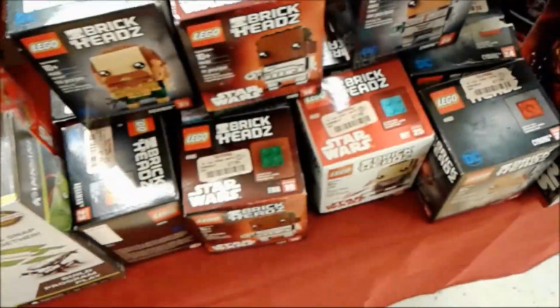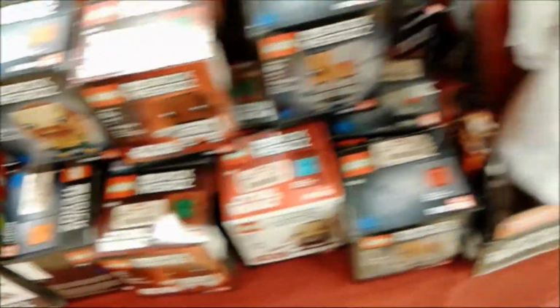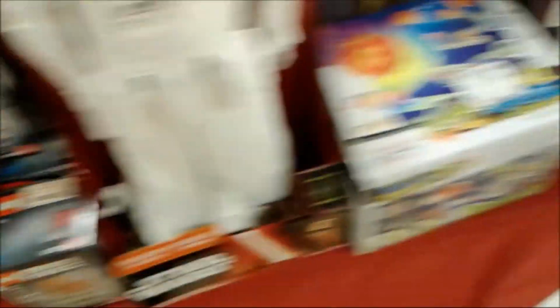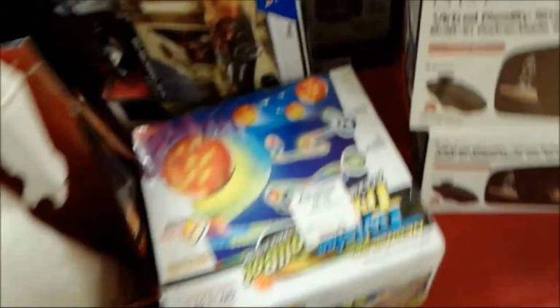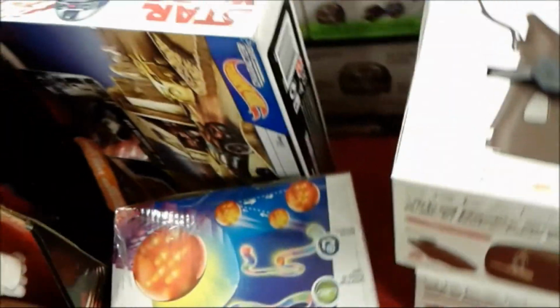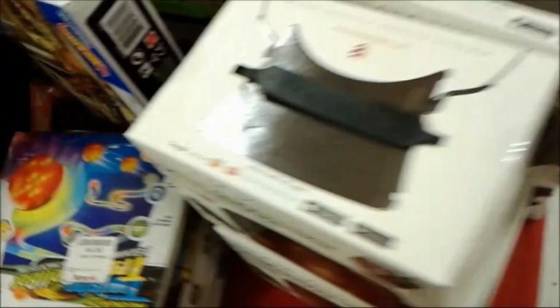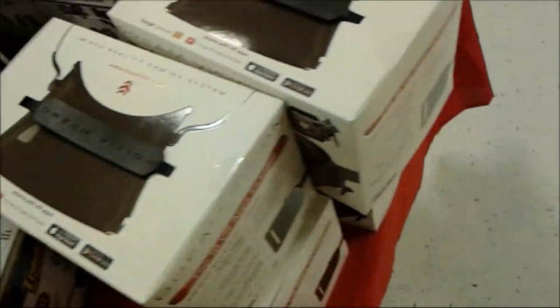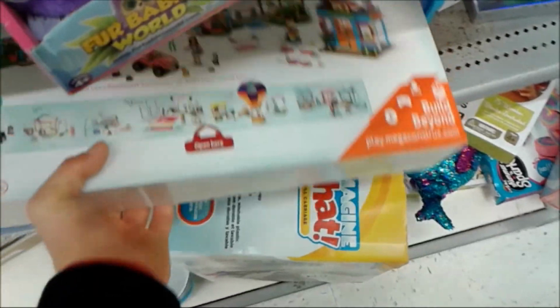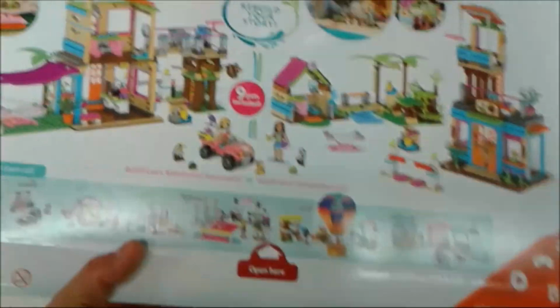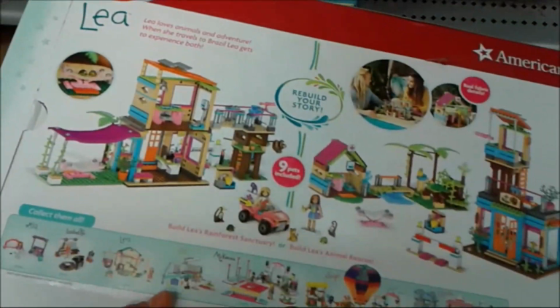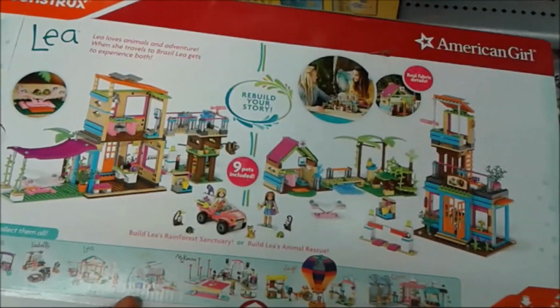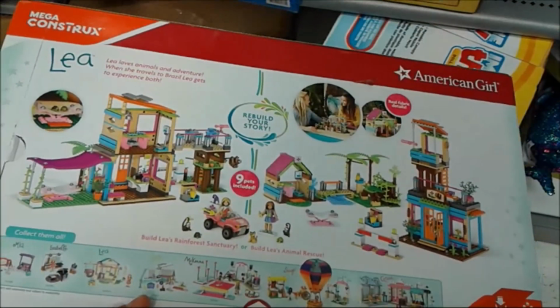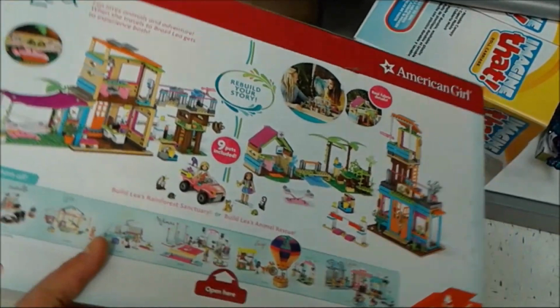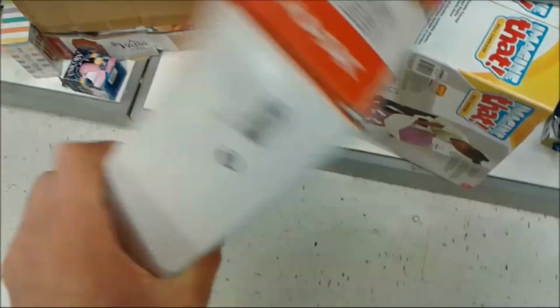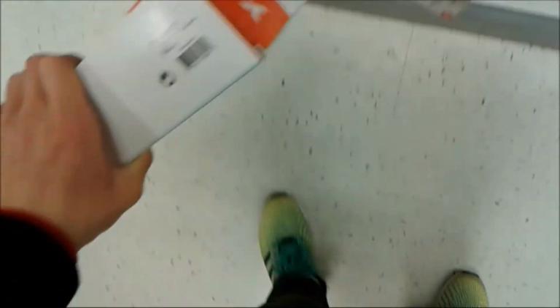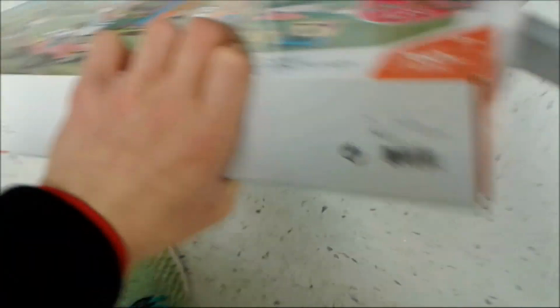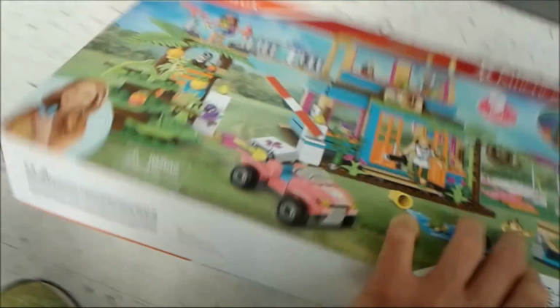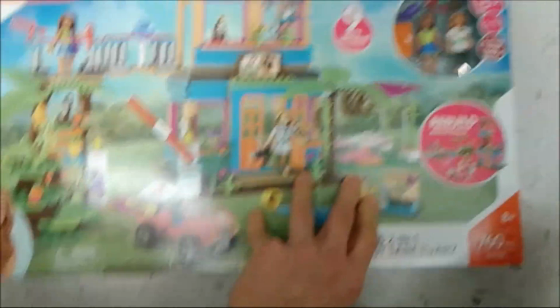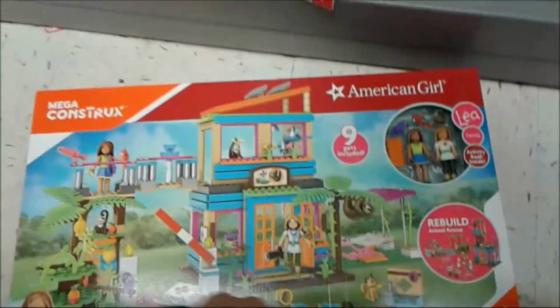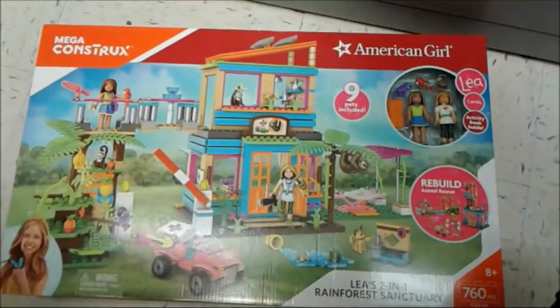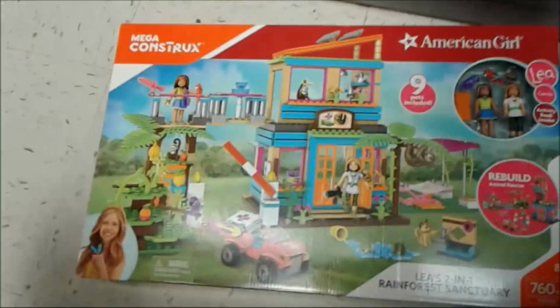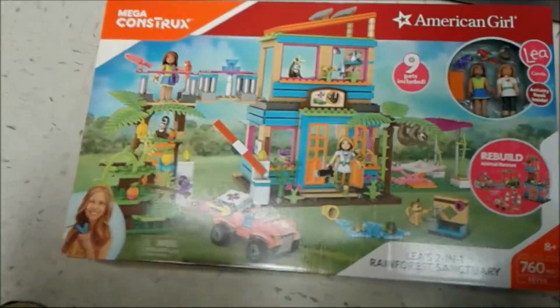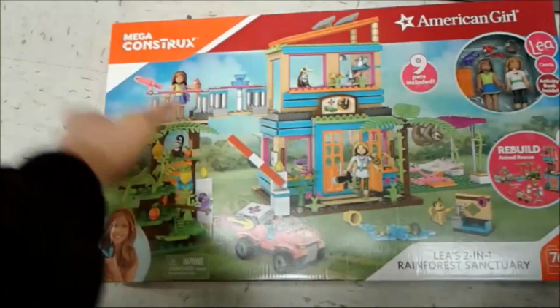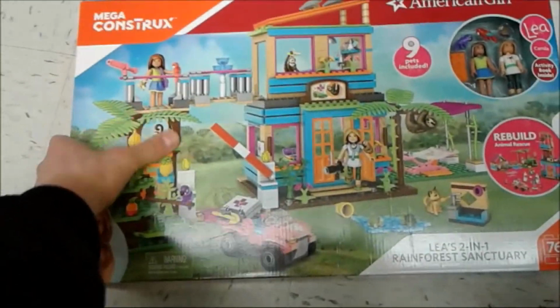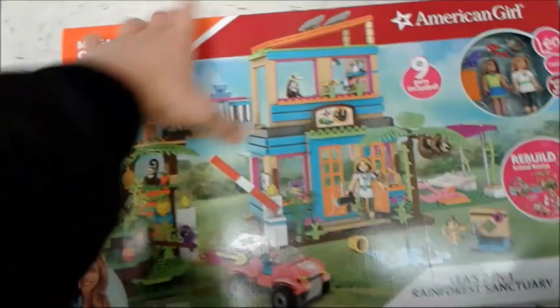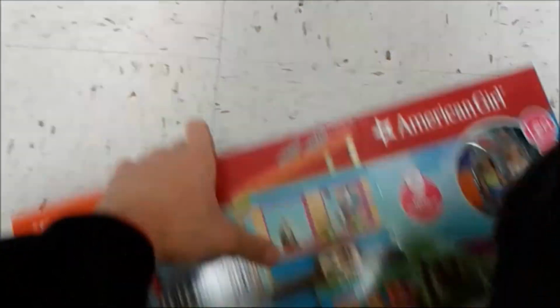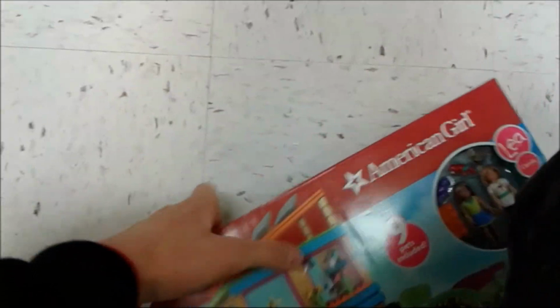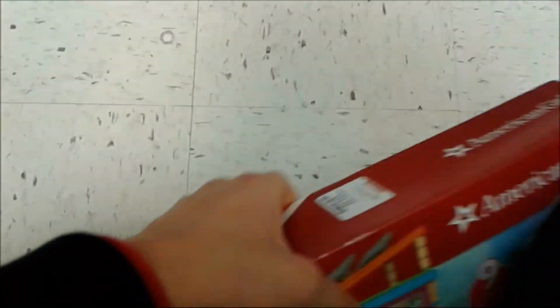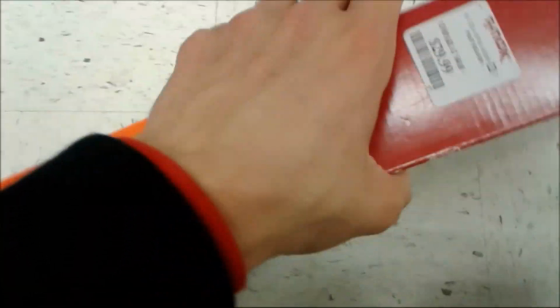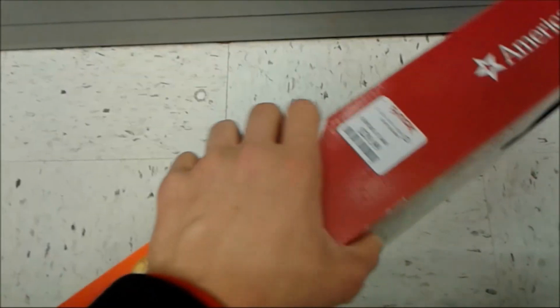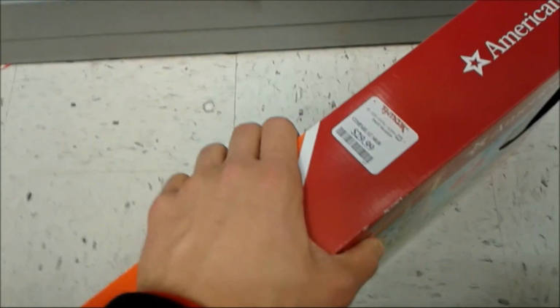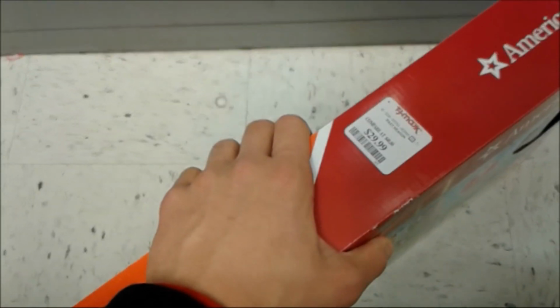I heard Lego Star Wars didn't do so well! Look at this - American Girl! It's a pretty big one. Maybe I might buy it if the price was a little bit lower, cause to me that's a little too high!